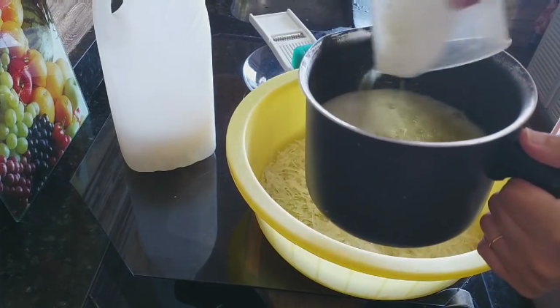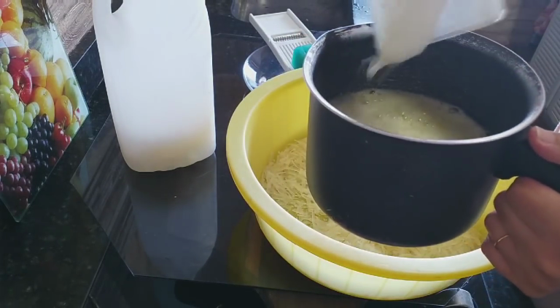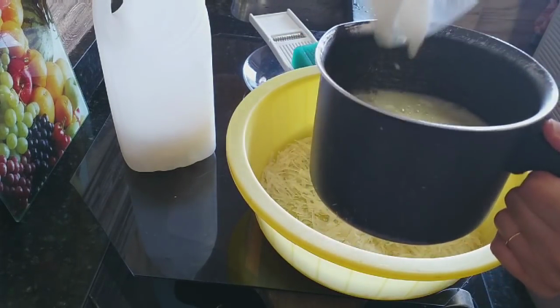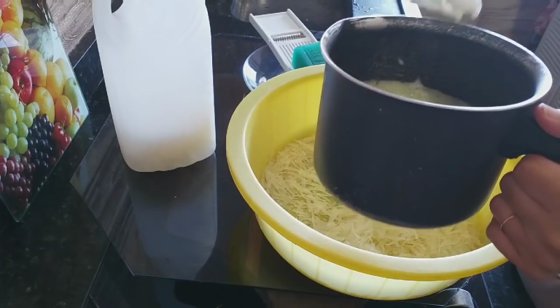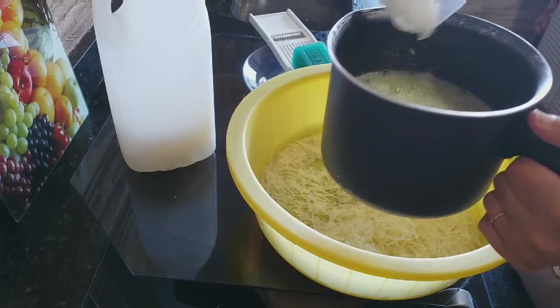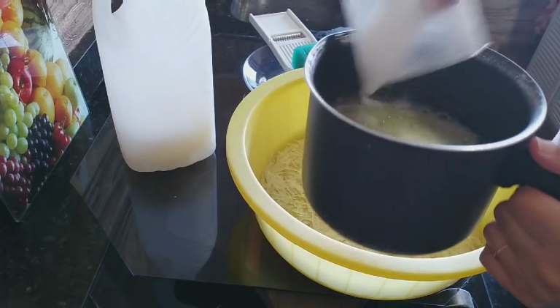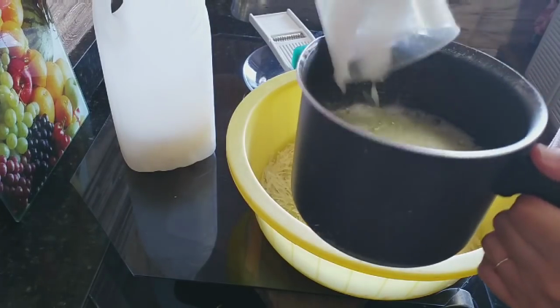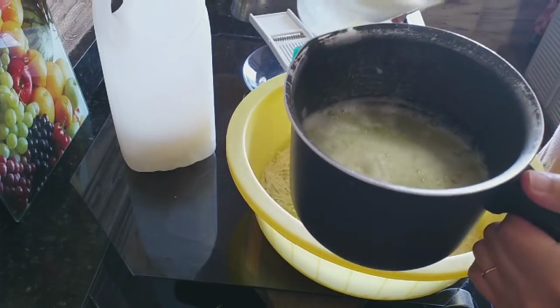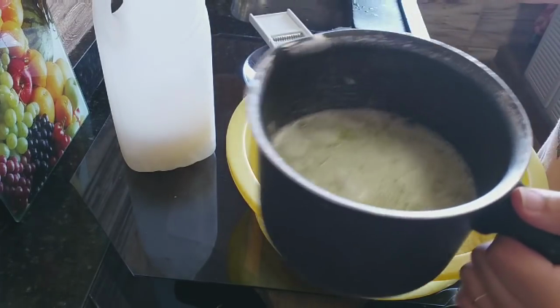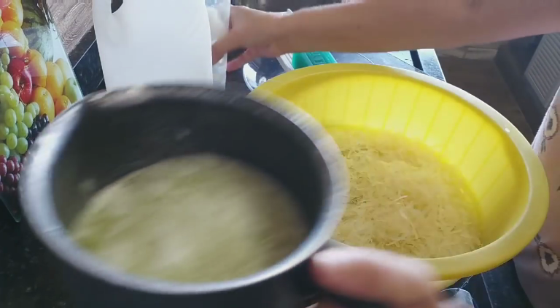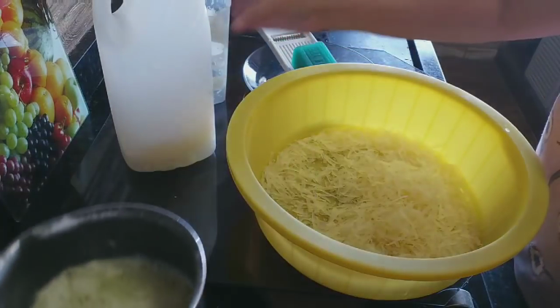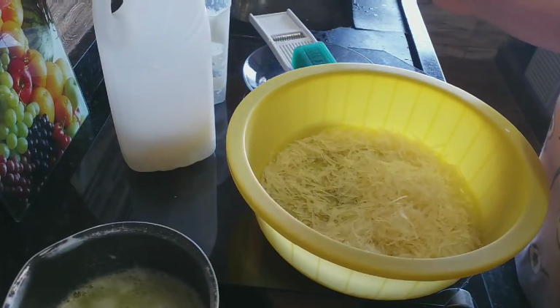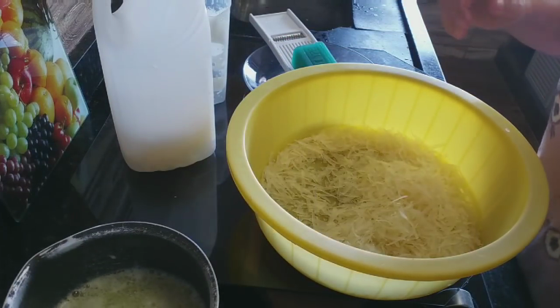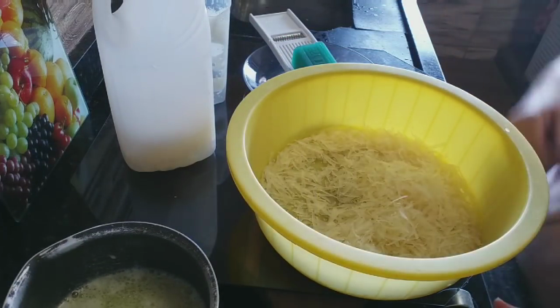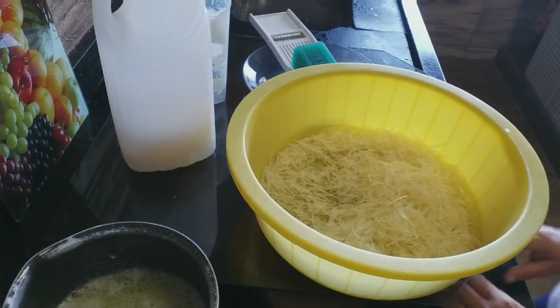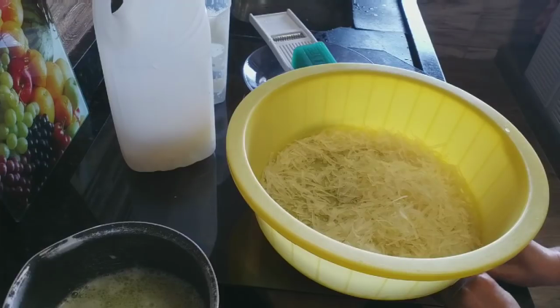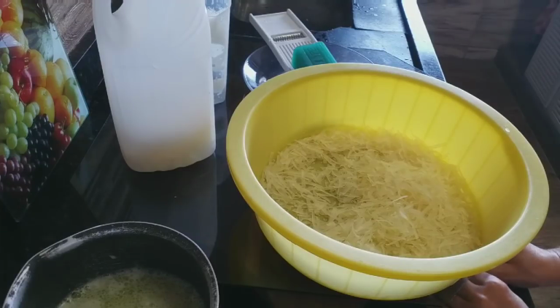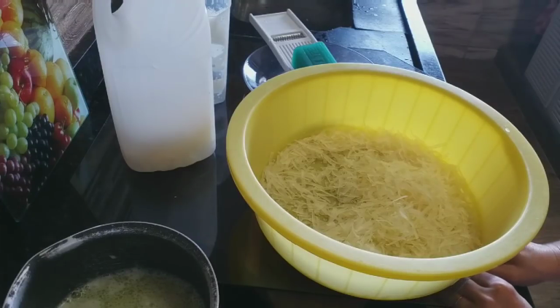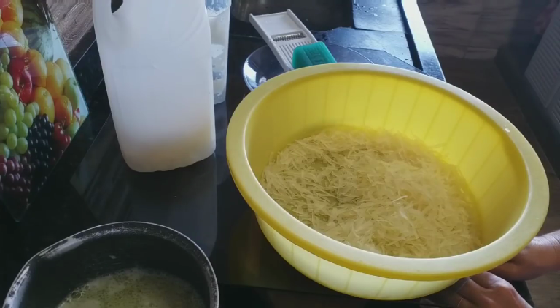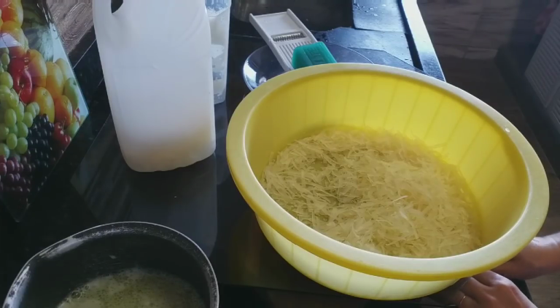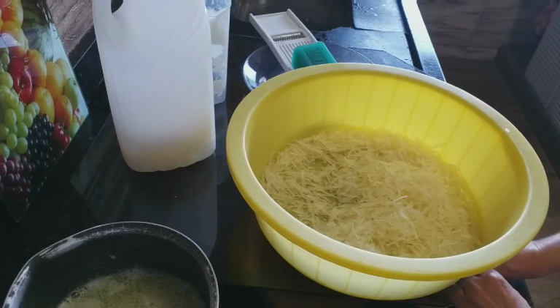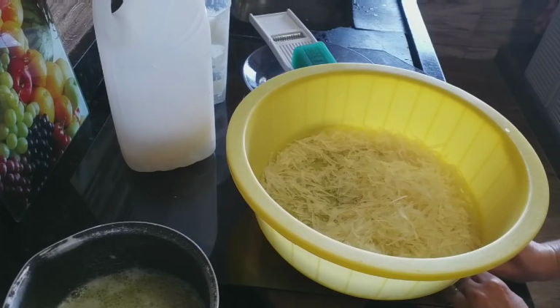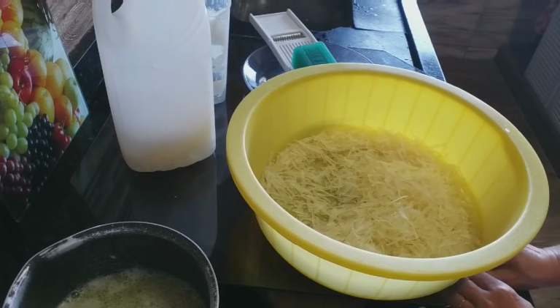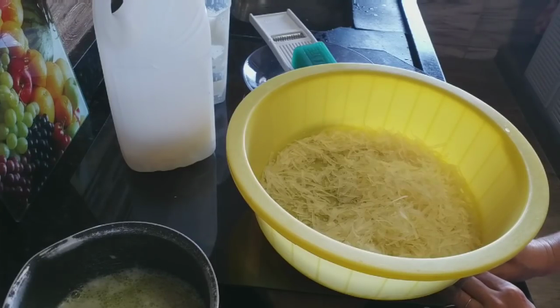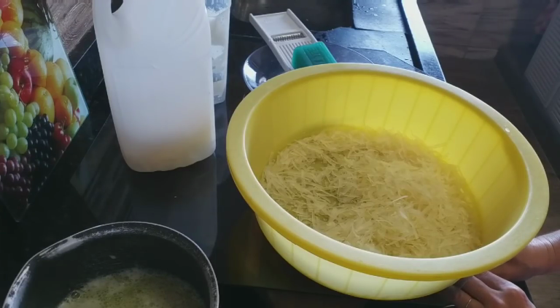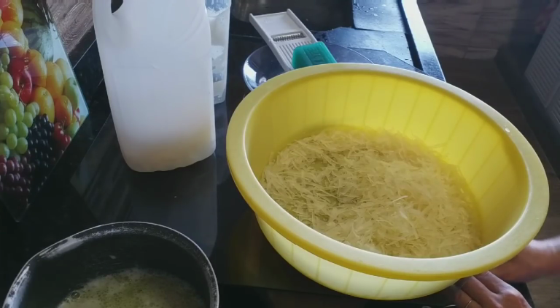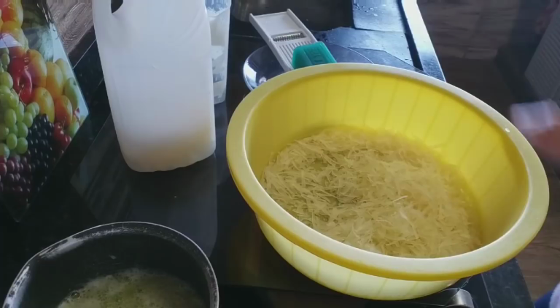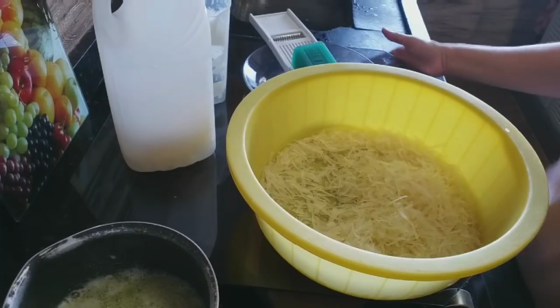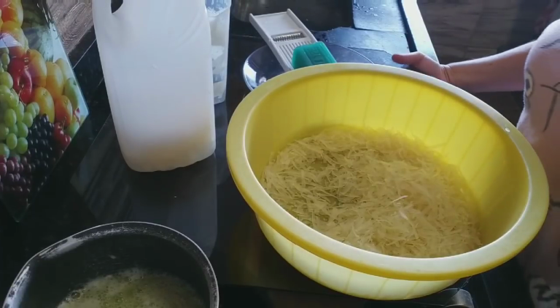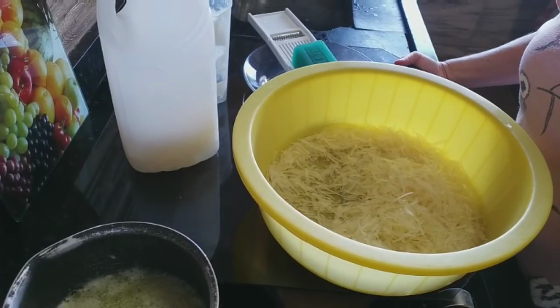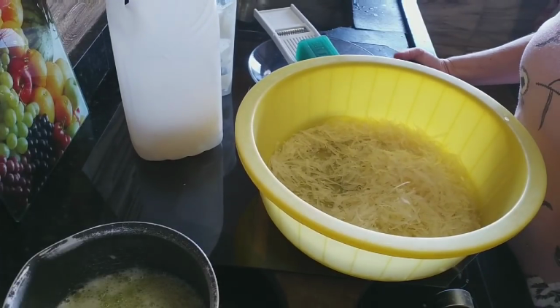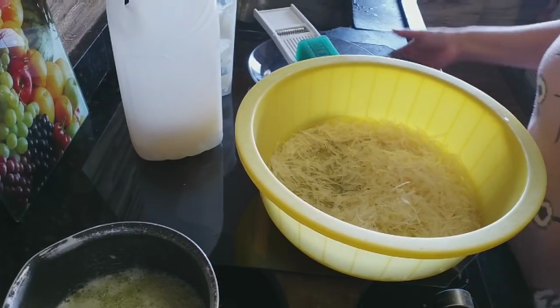A gente vai ferver isso aqui pra fazer a calda. Vou ligar o fogo e deixar ferver a calda enquanto coloco o resto do sabão.